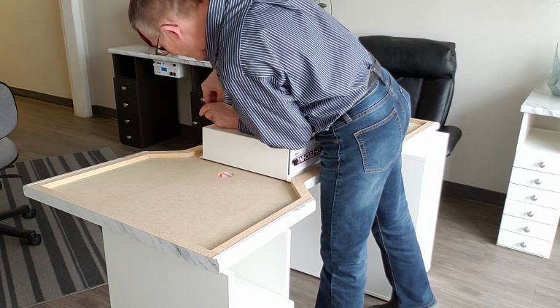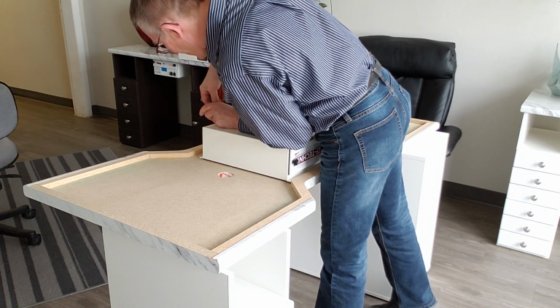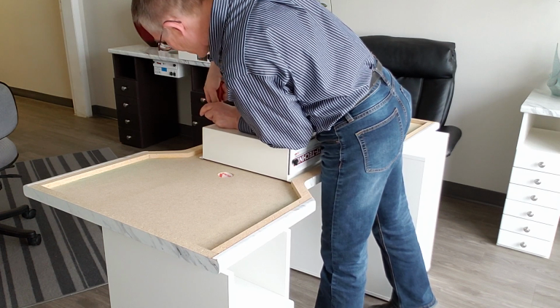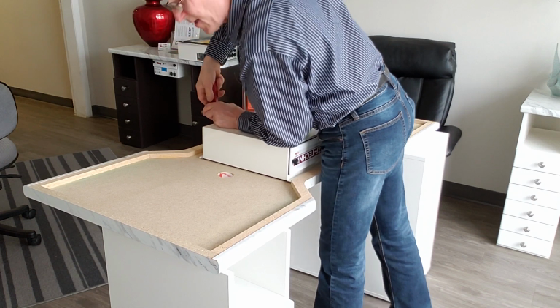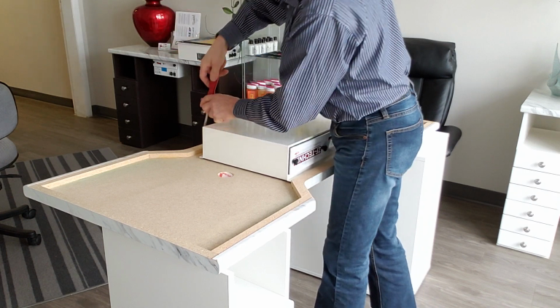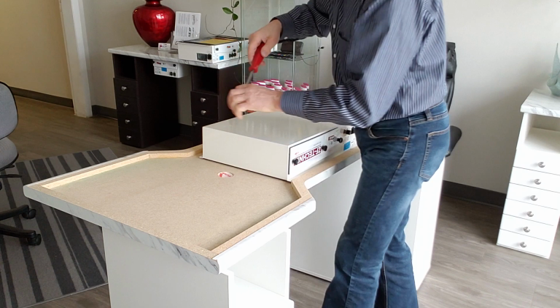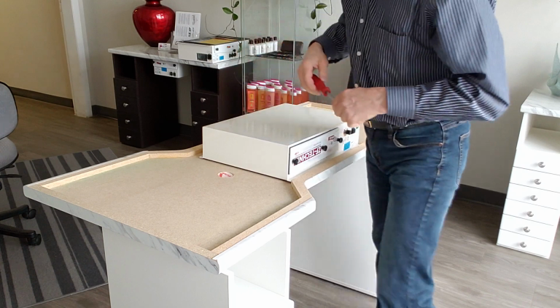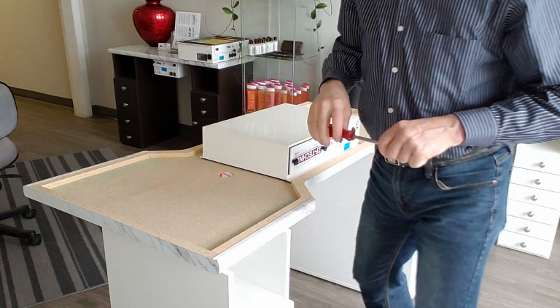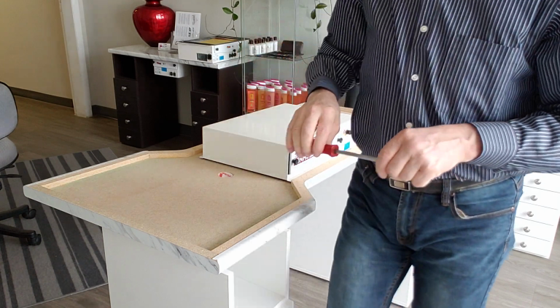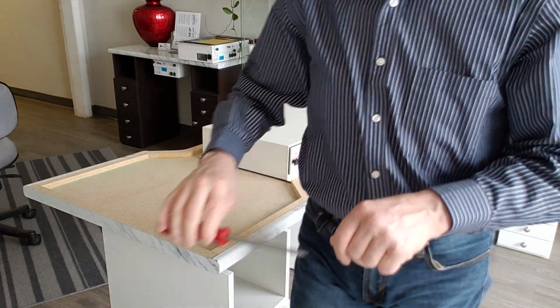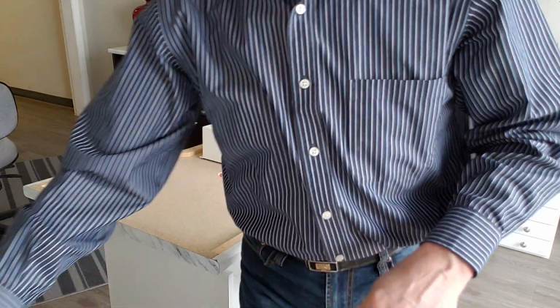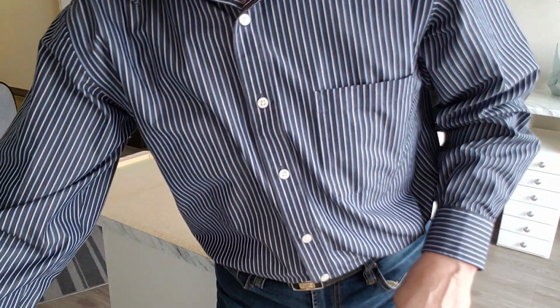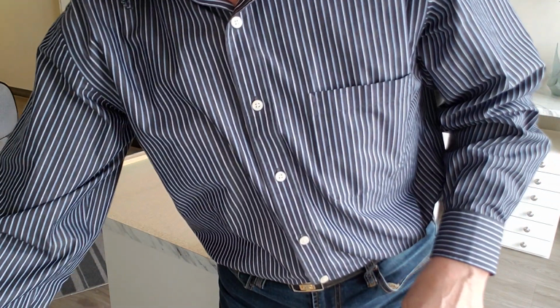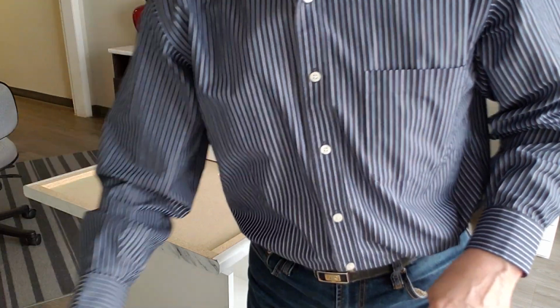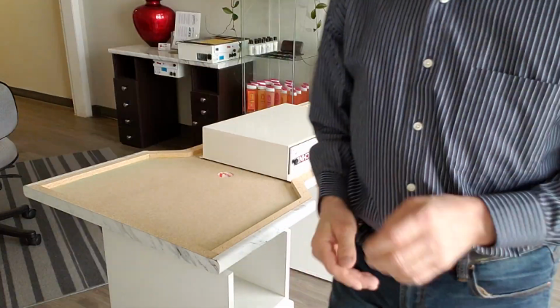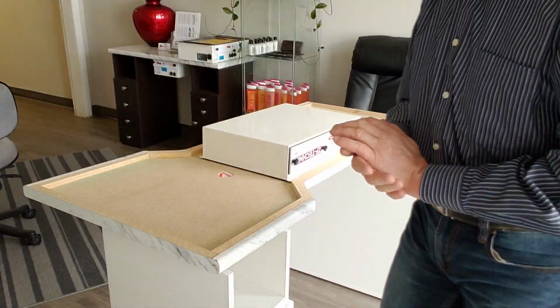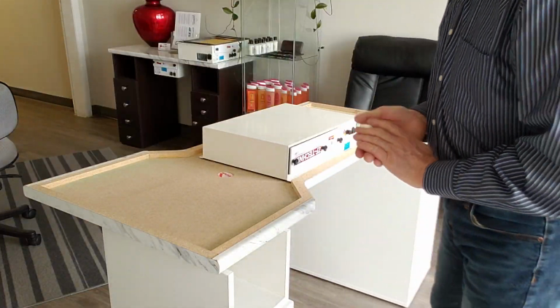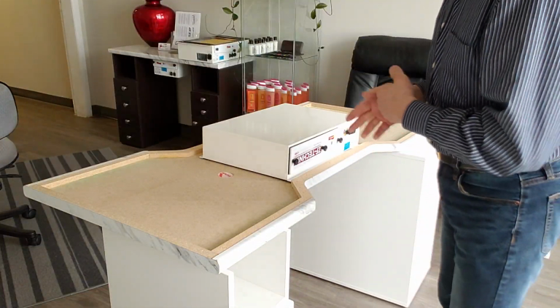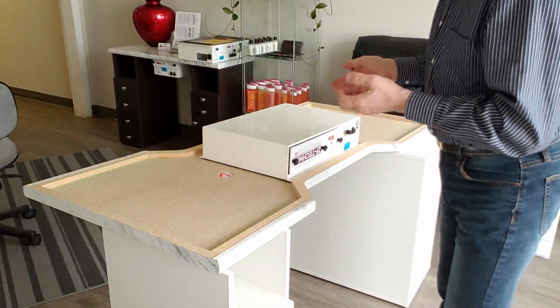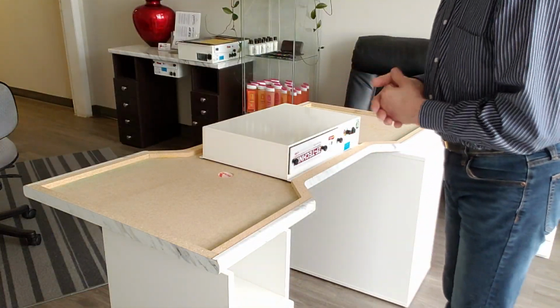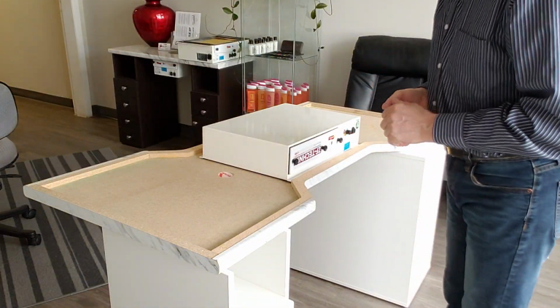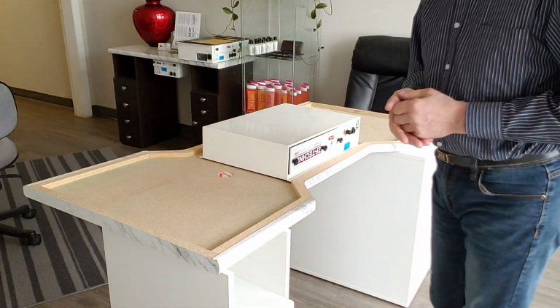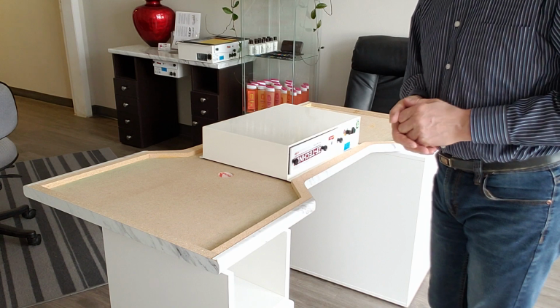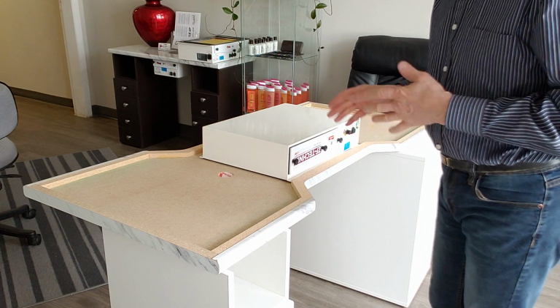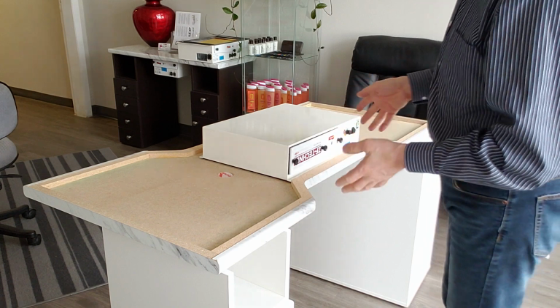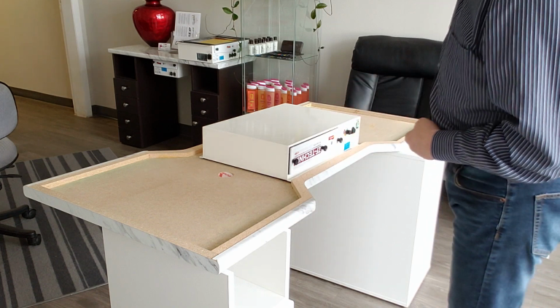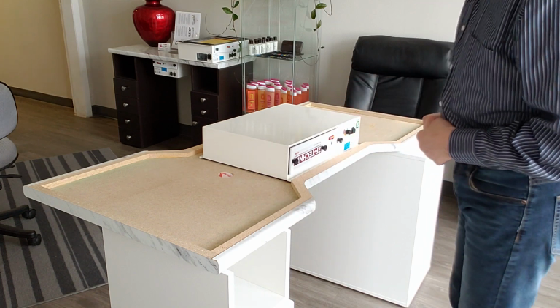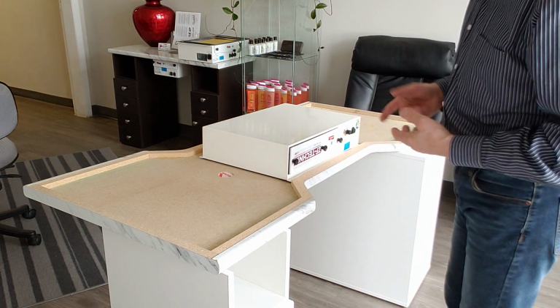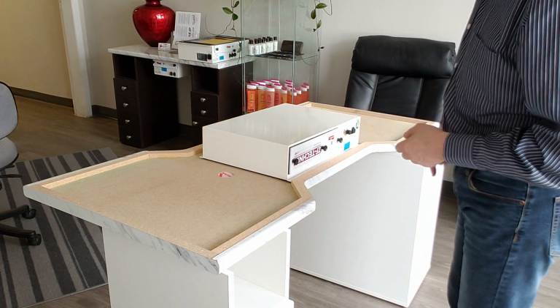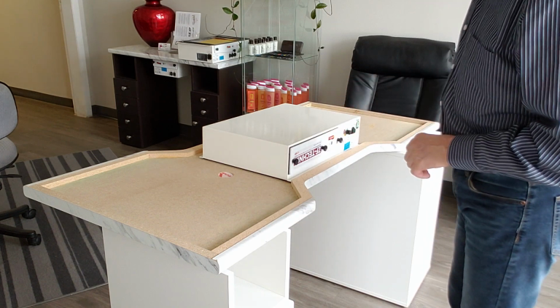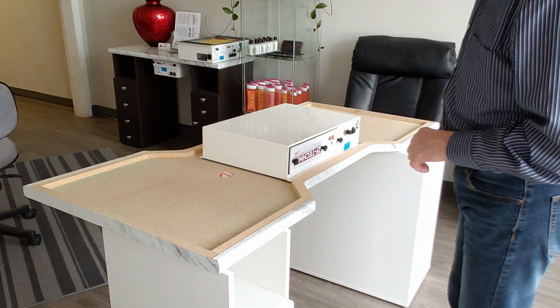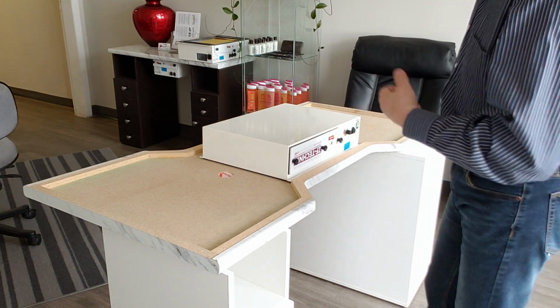In this case I will not put all eight screws in, even though there are holes for them. So now the T1 is mounted.